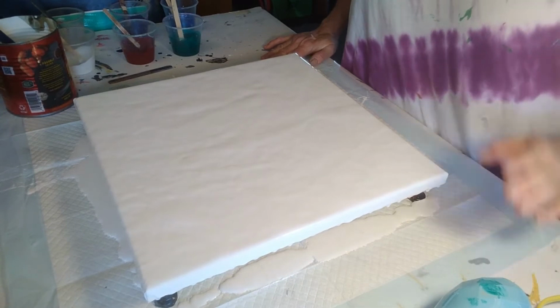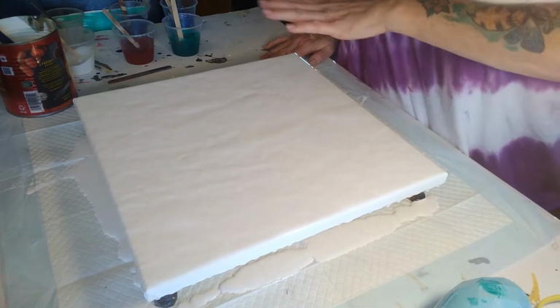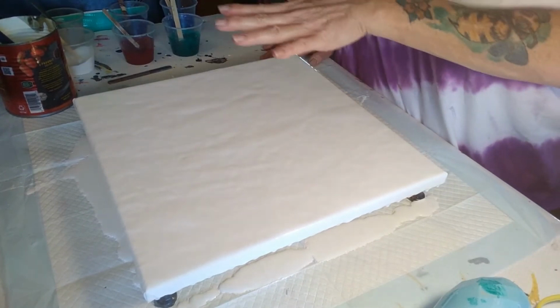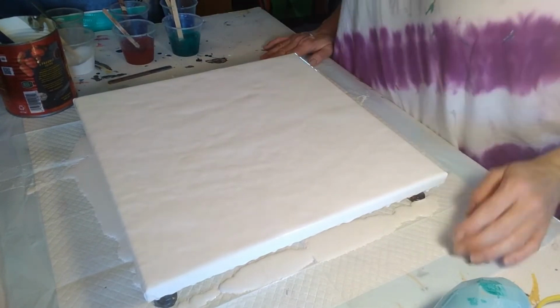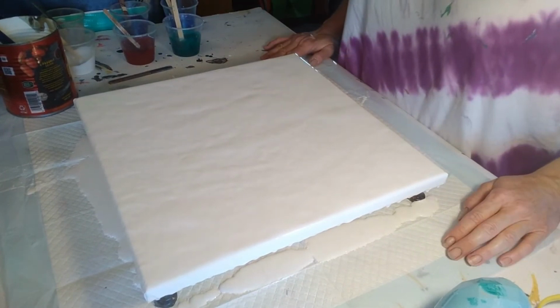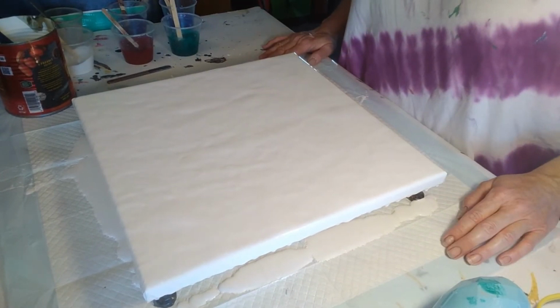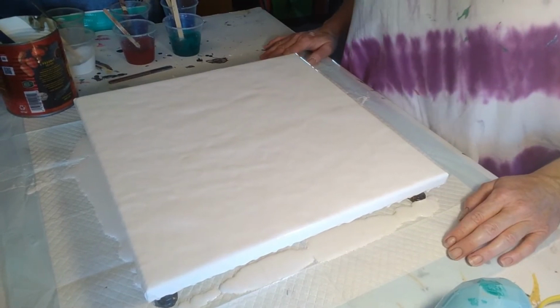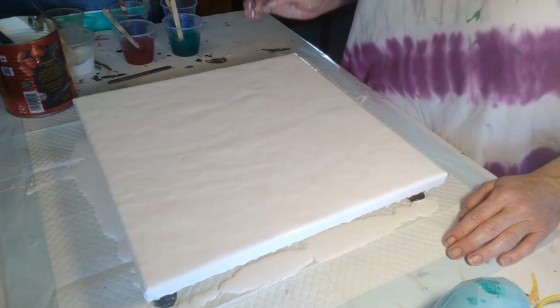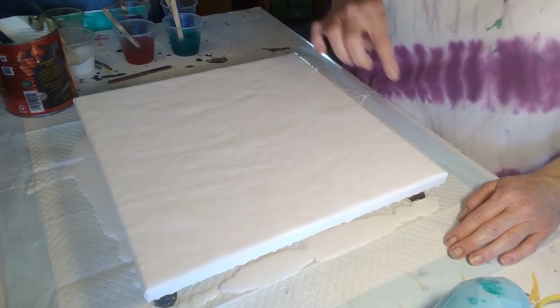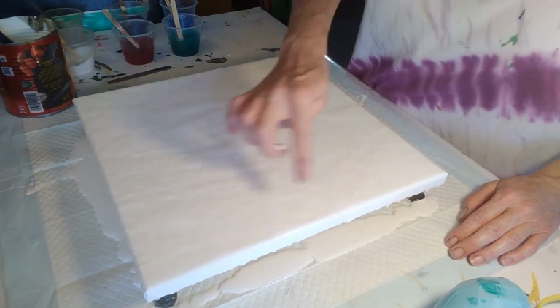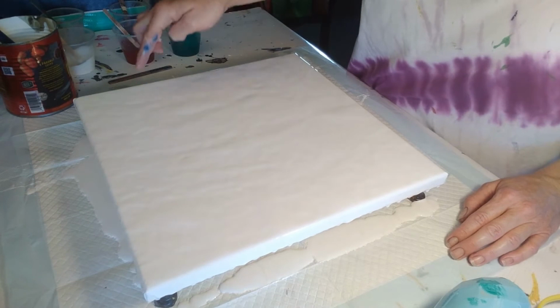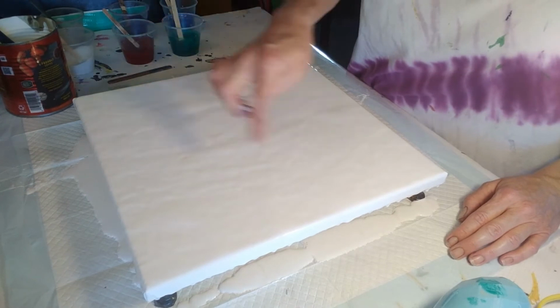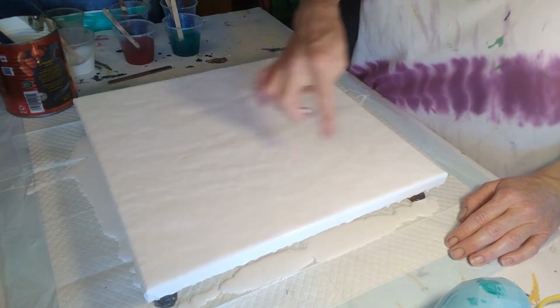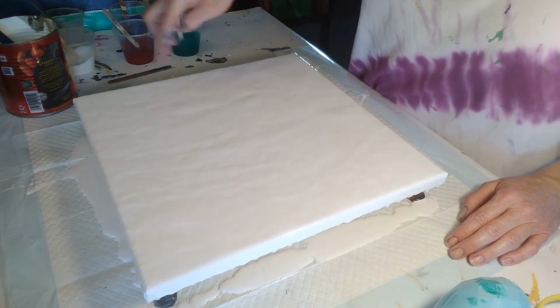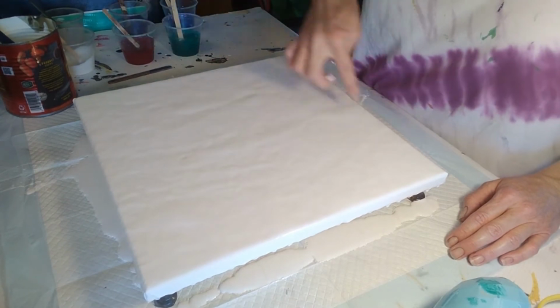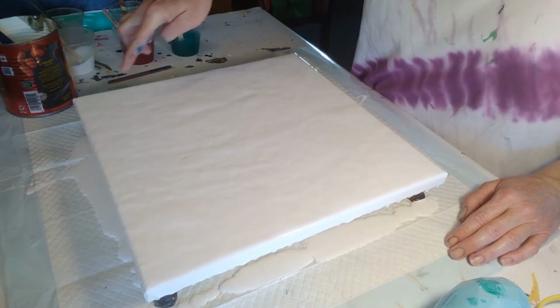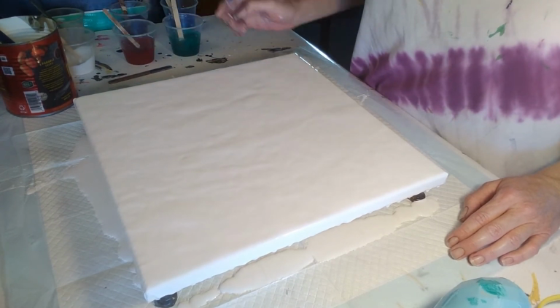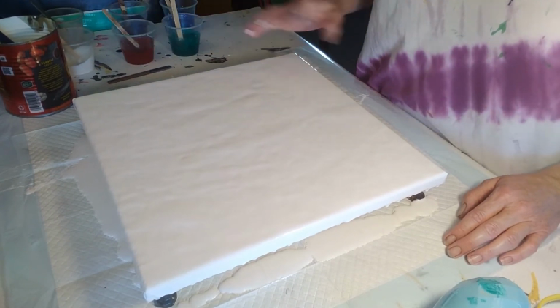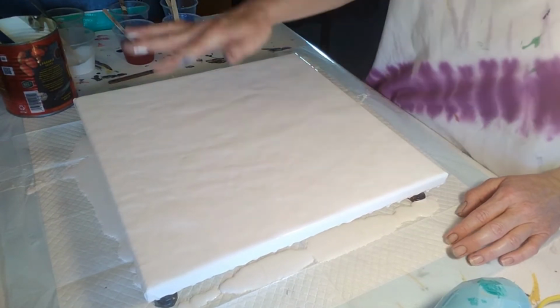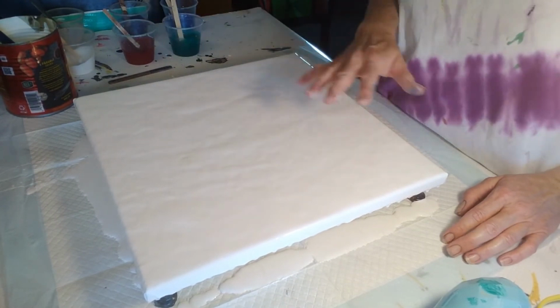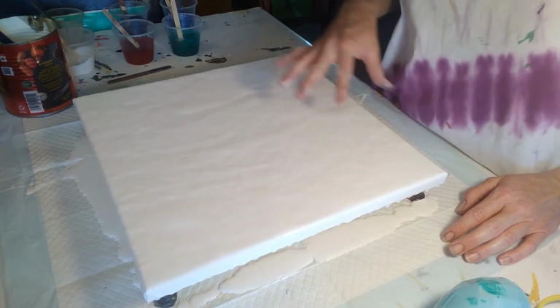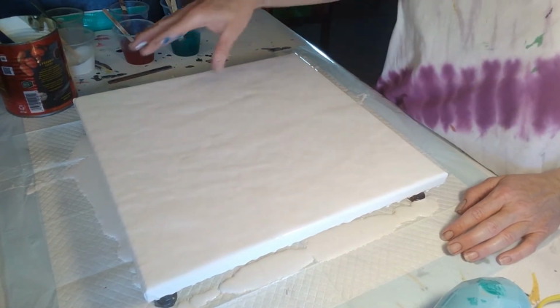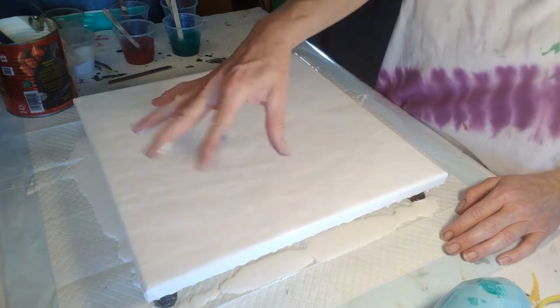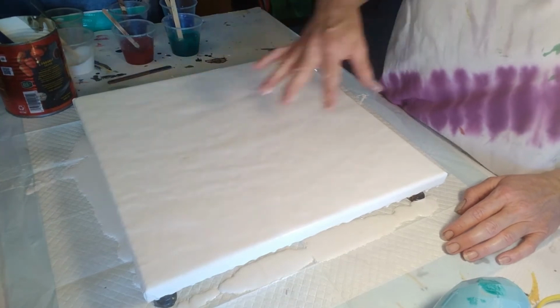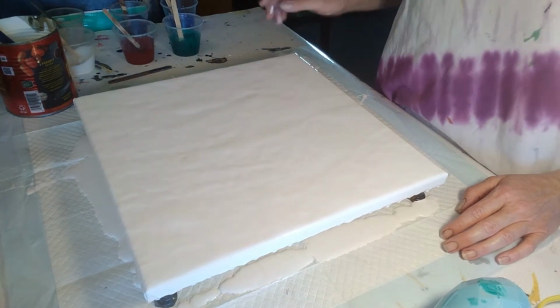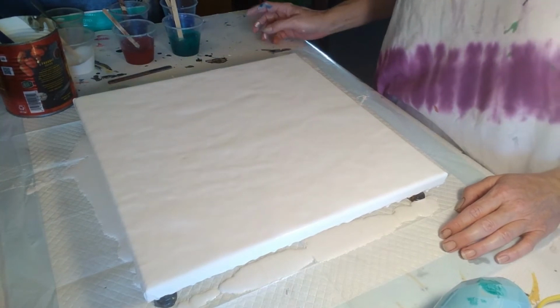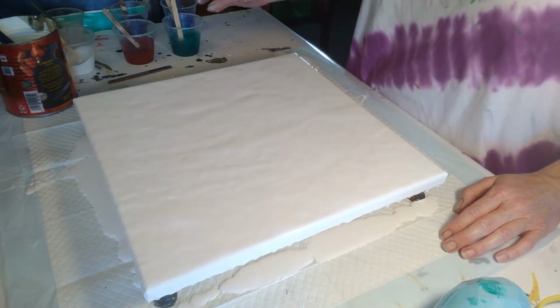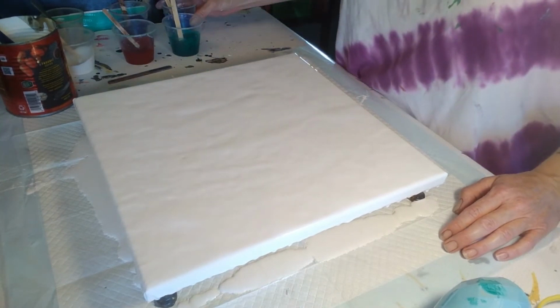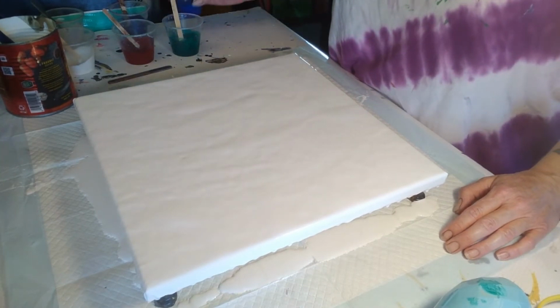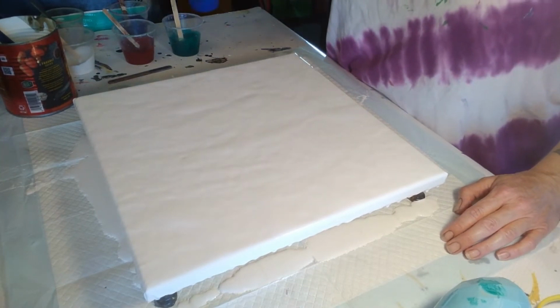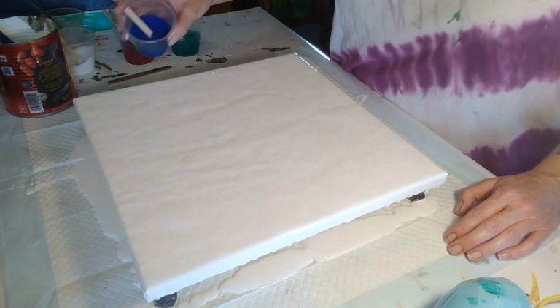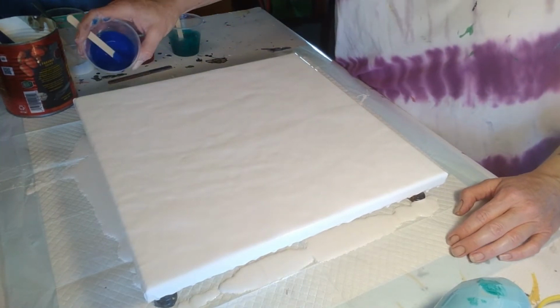I've already laid down my base color and I'm going to try to do a composition on the edge instead of like the whole thing. I'm just going to try to leave negative space. Alright, let's see what we can come up with here, guys.